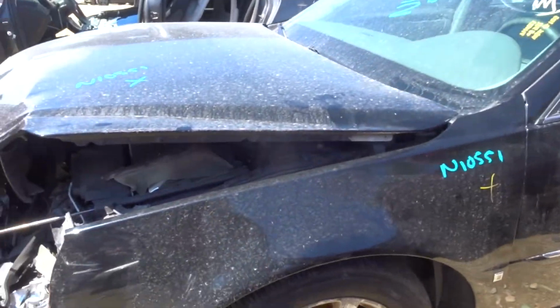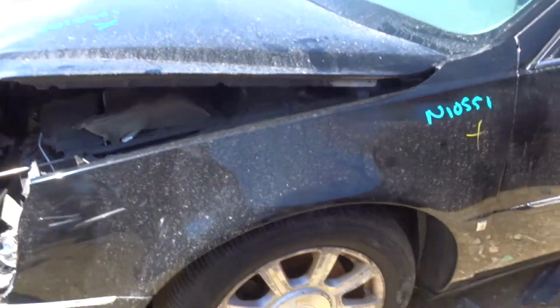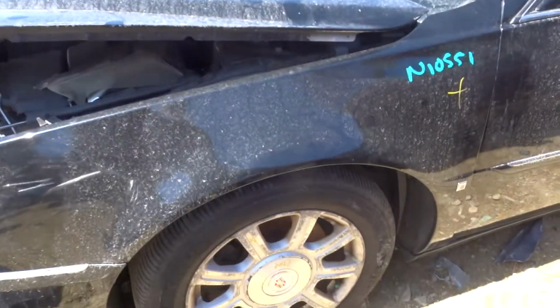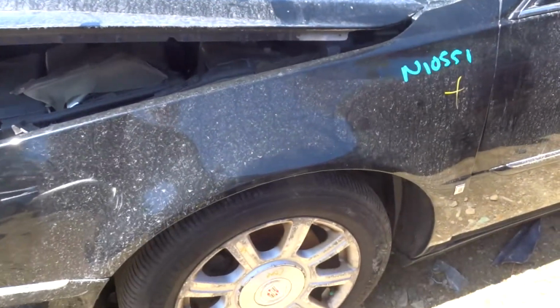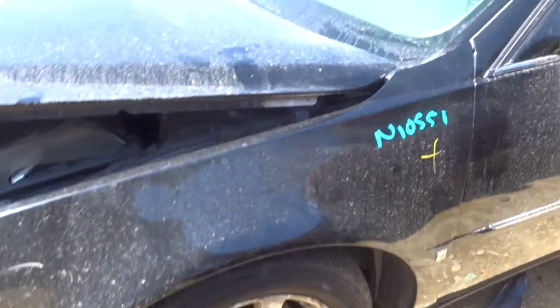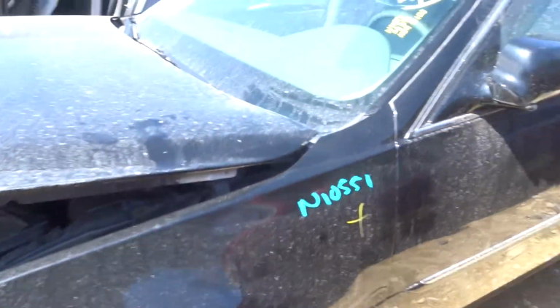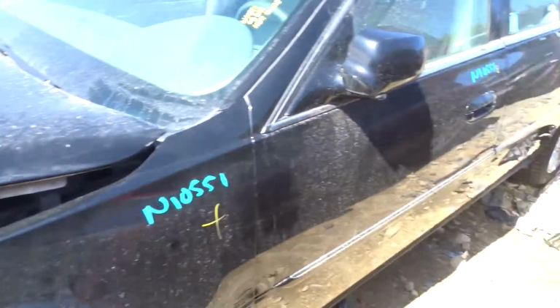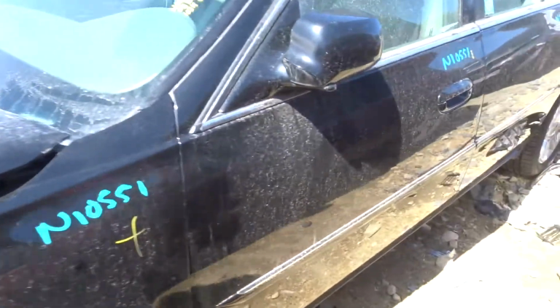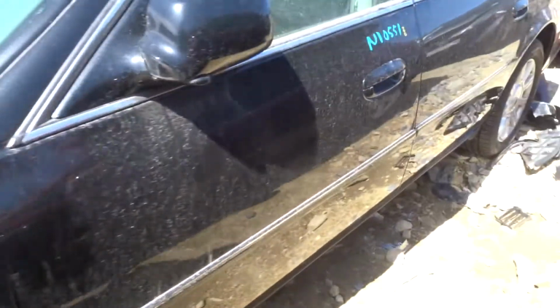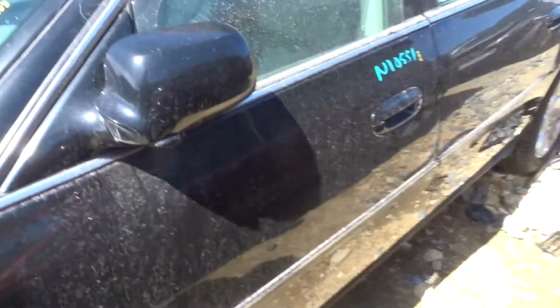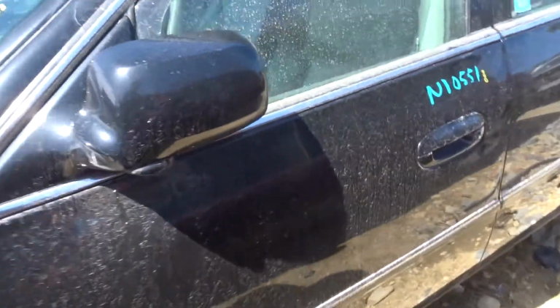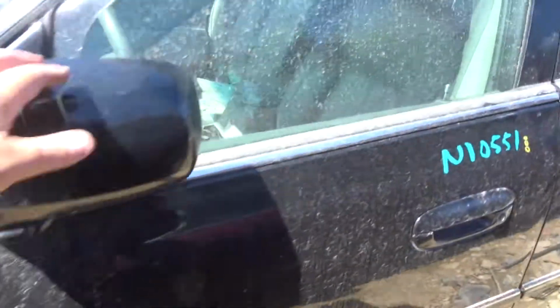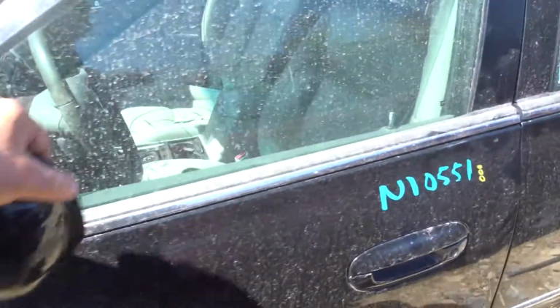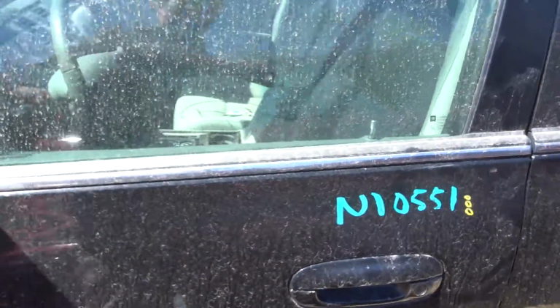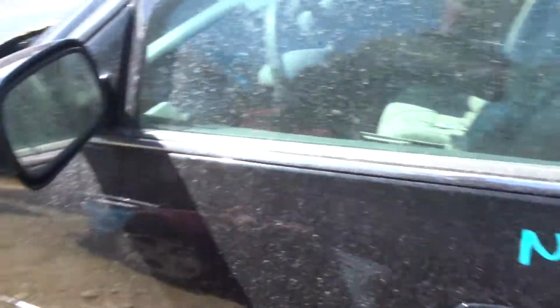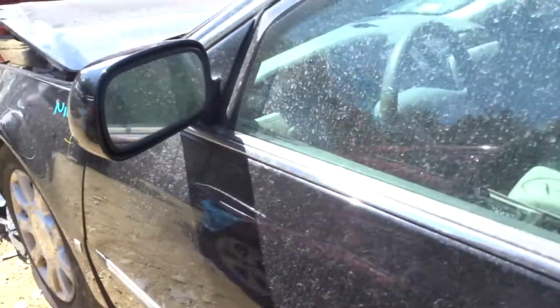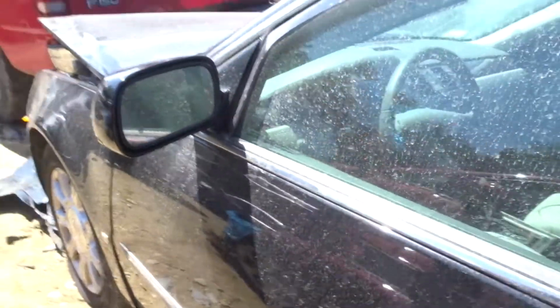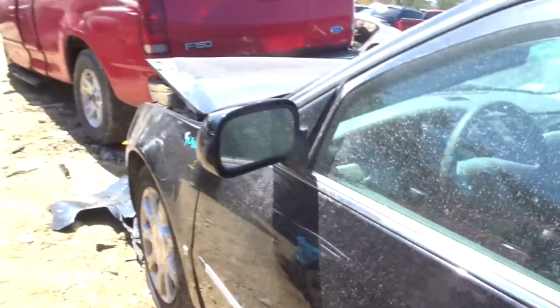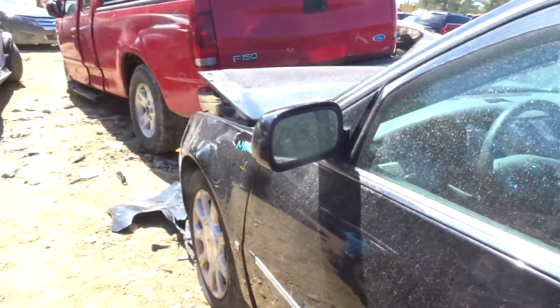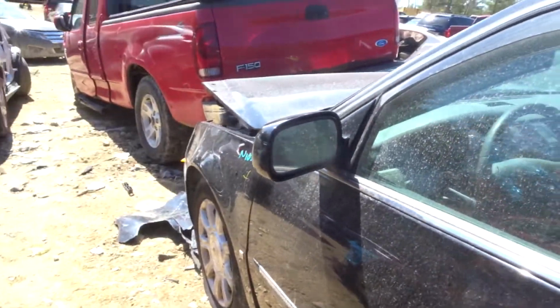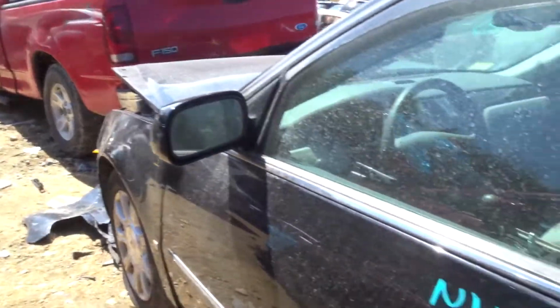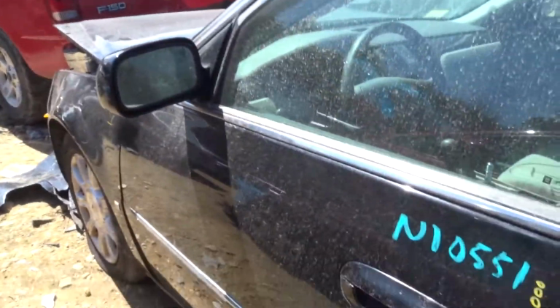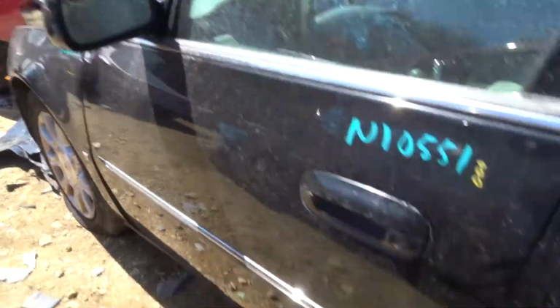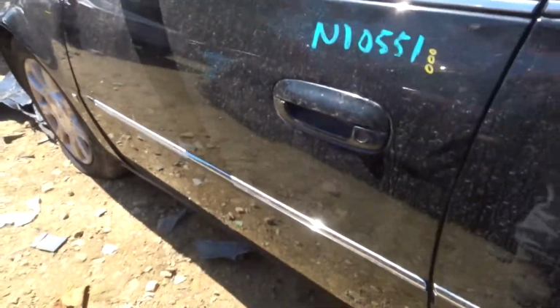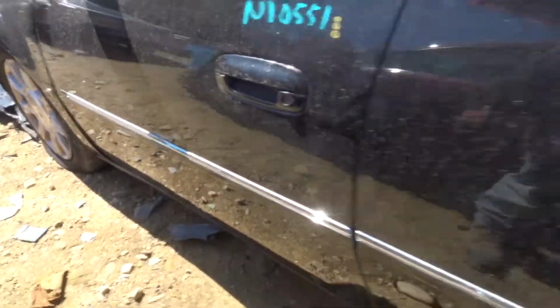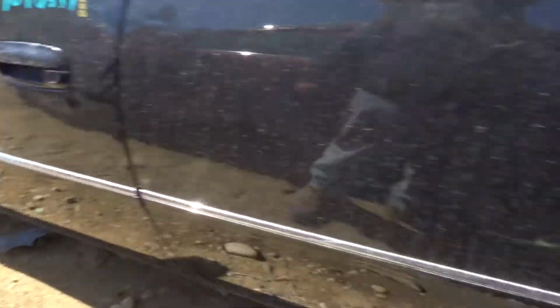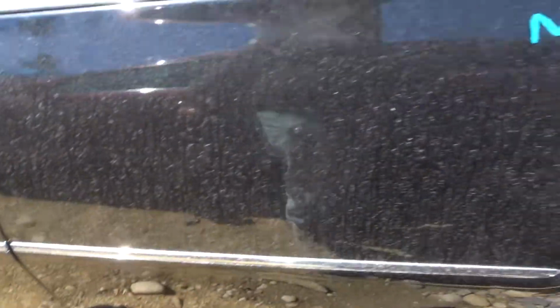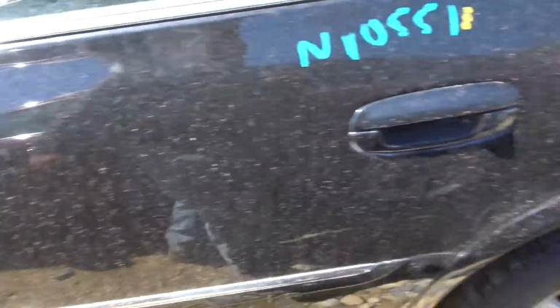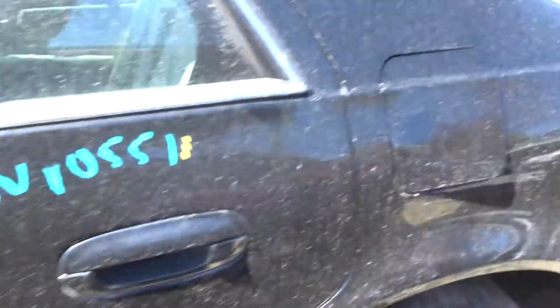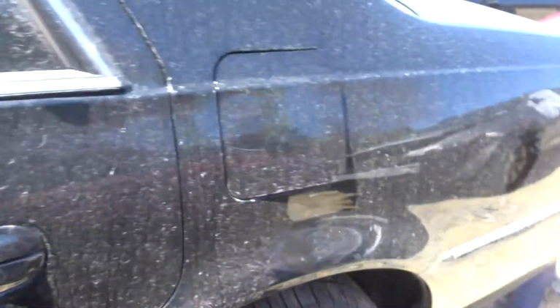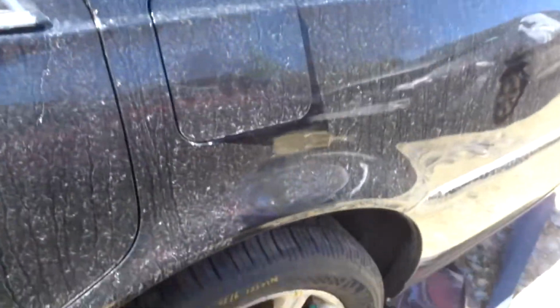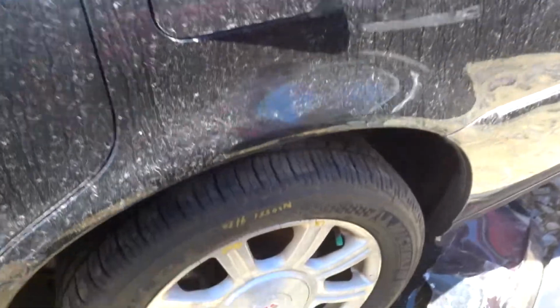We've got a left front suspension. We've got a left front door. We've got a power mirror with turn signal. We've got a left rear door. We've got a nice rear quarter.